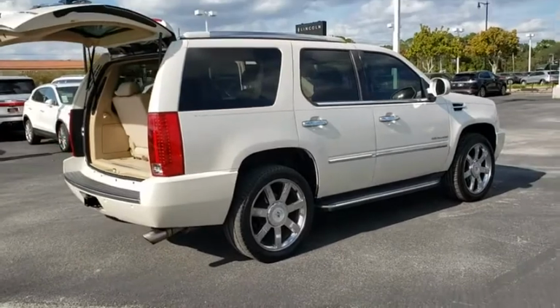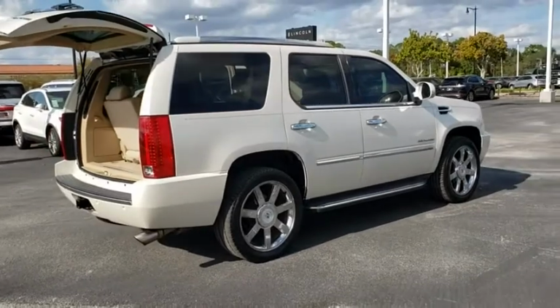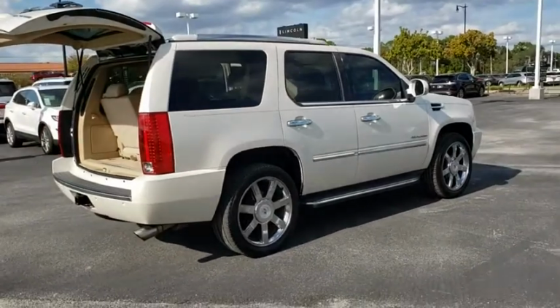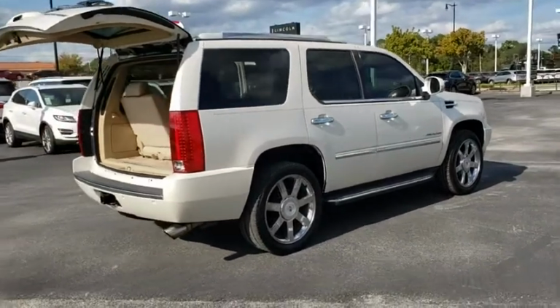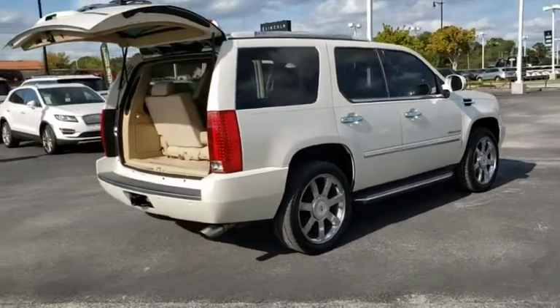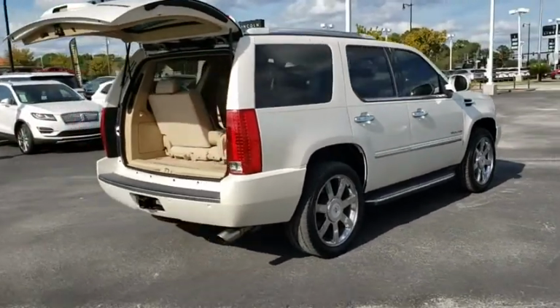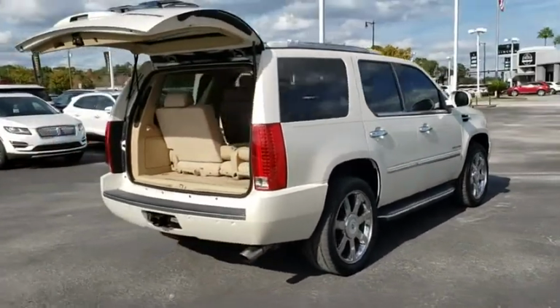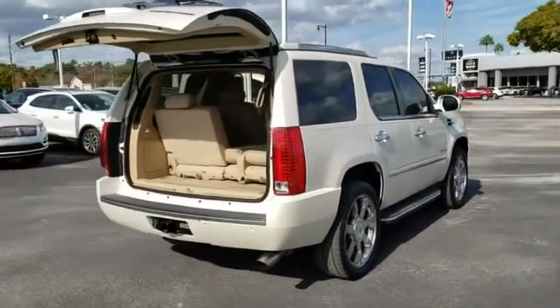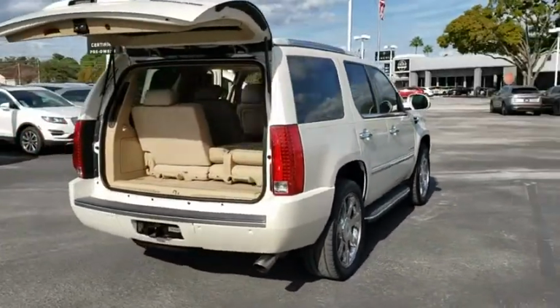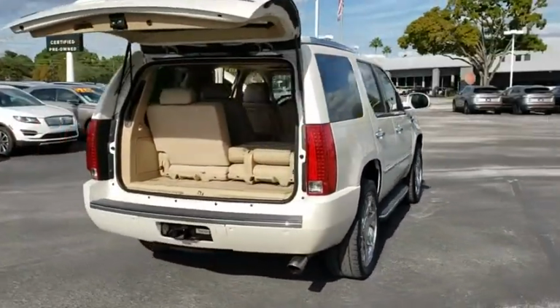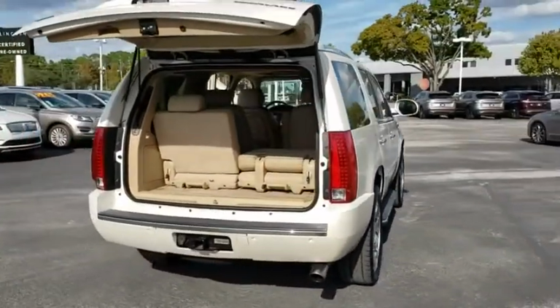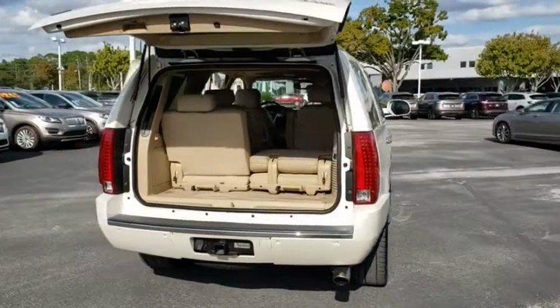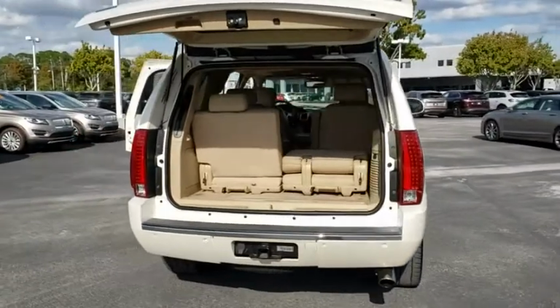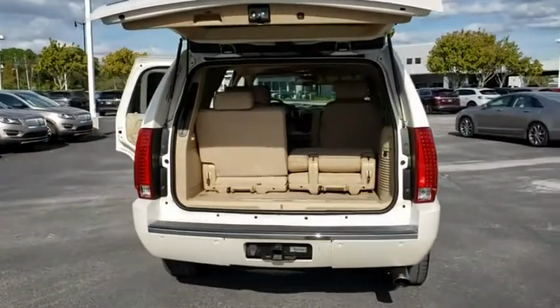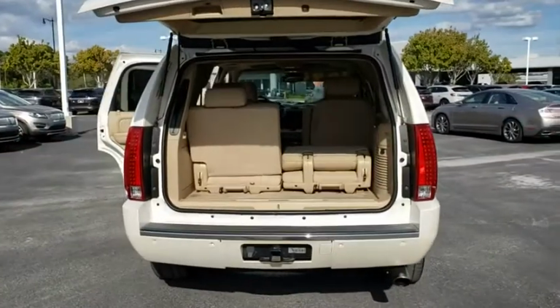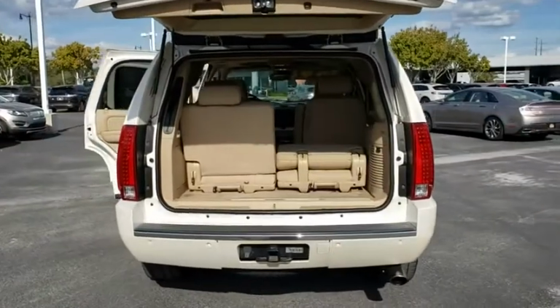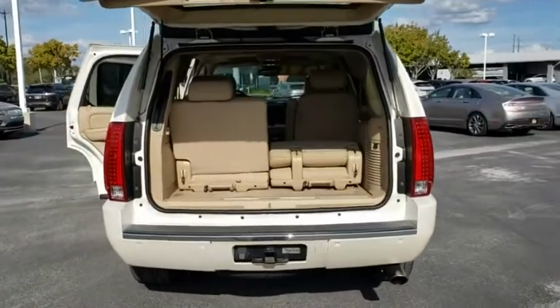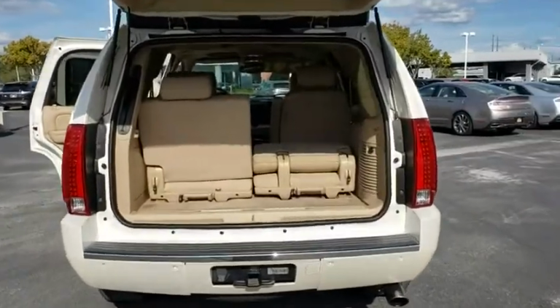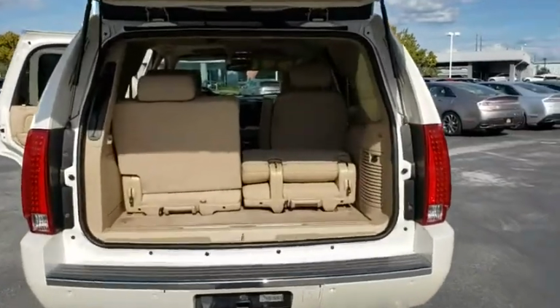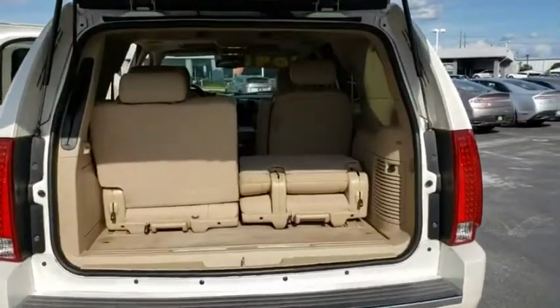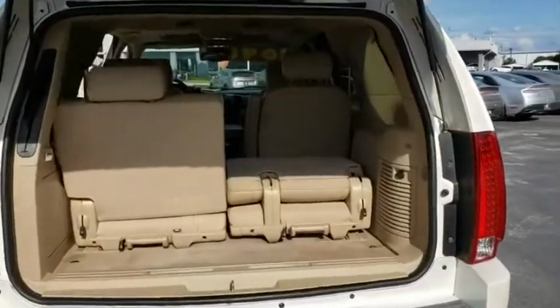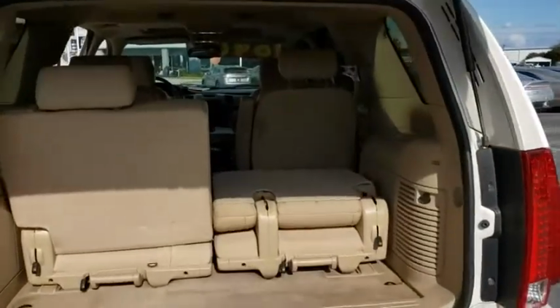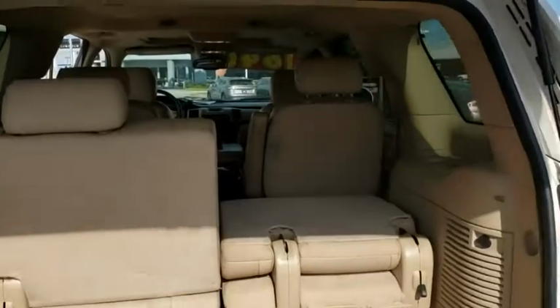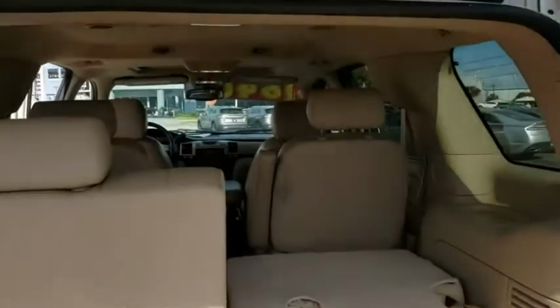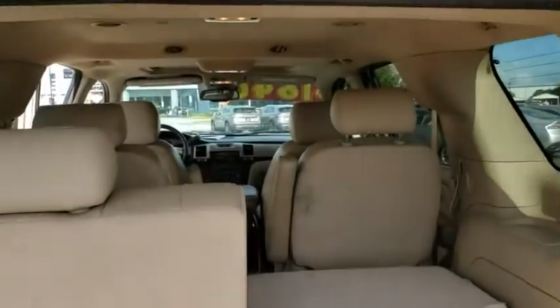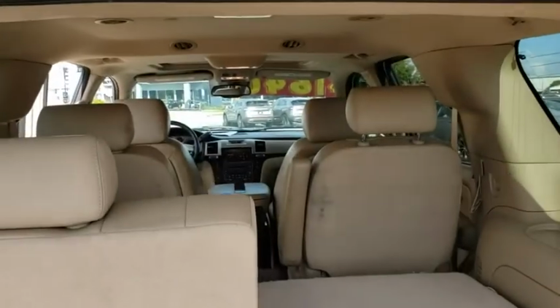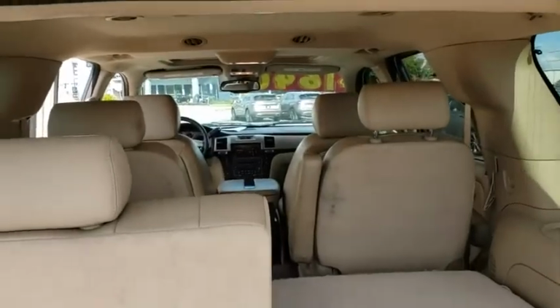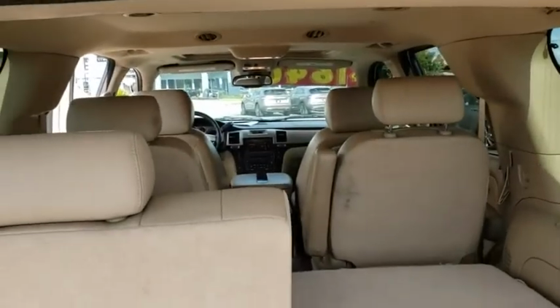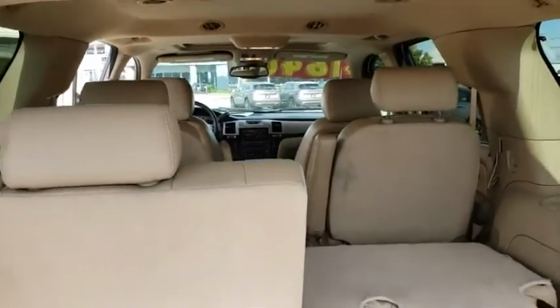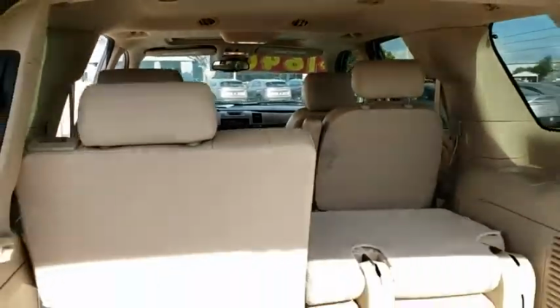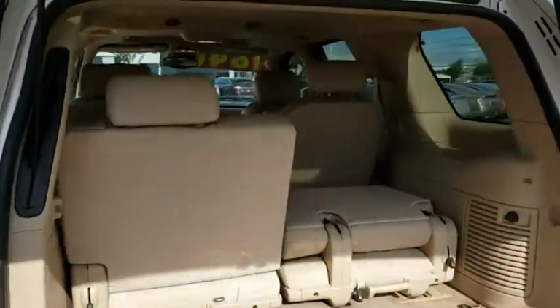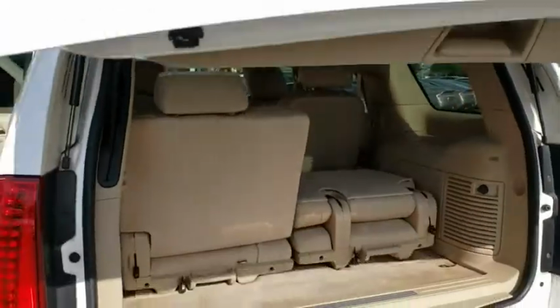keyless entry, backup camera, remote engine start, power passenger seat, steering wheel audio controls, power liftgate, navigation system, anti-lock braking system, CD changer, traction control, stability control,